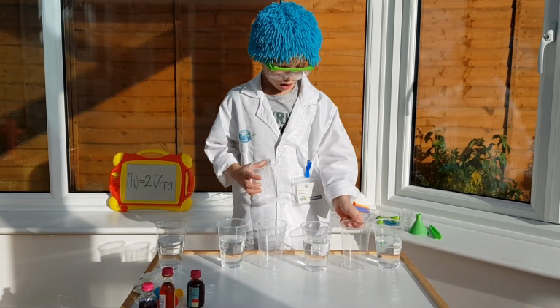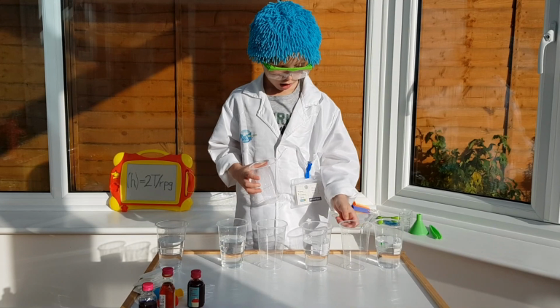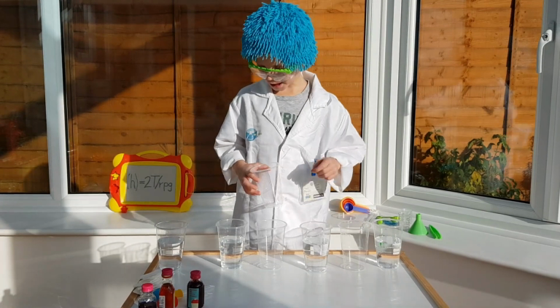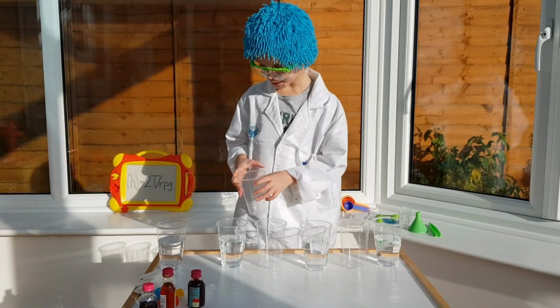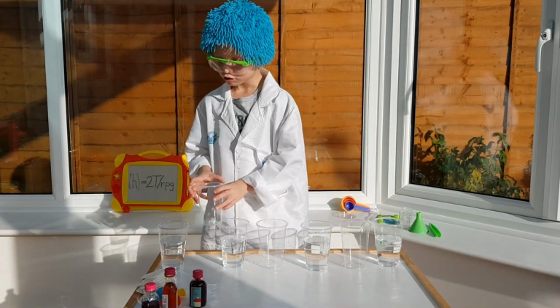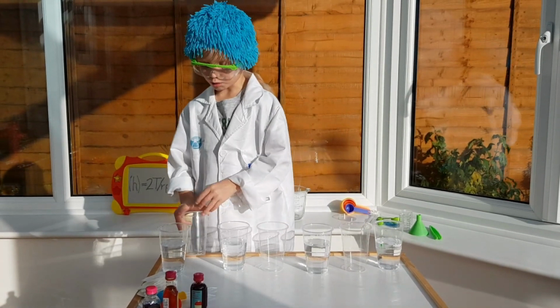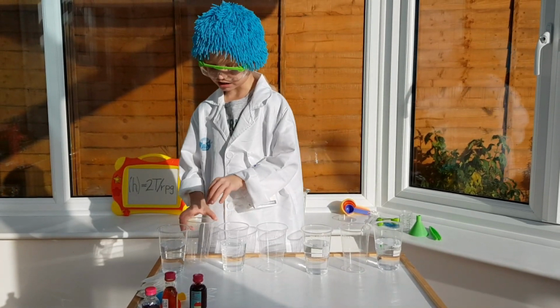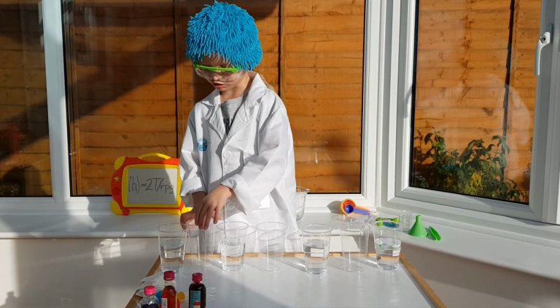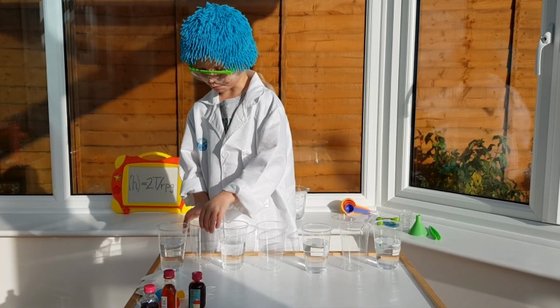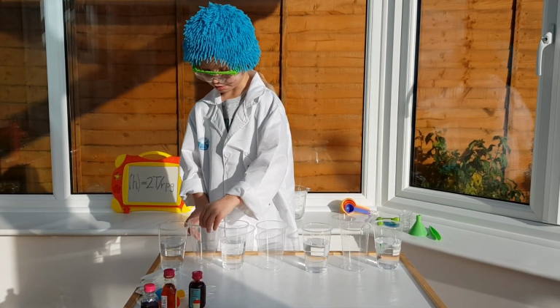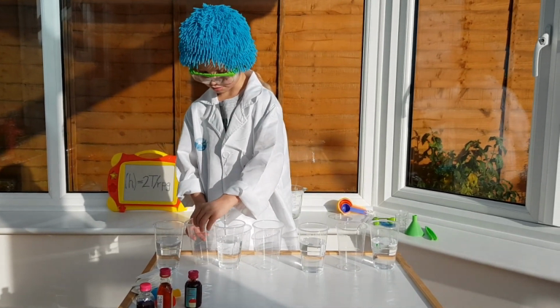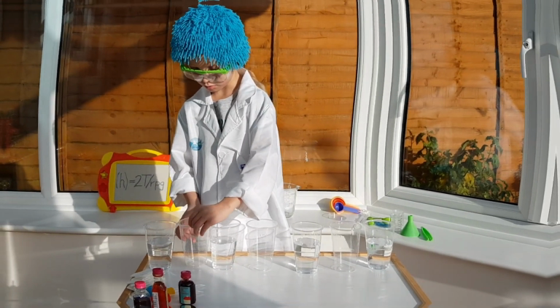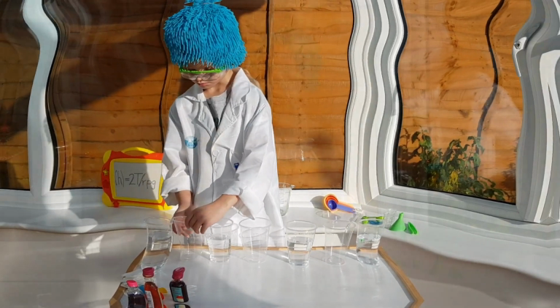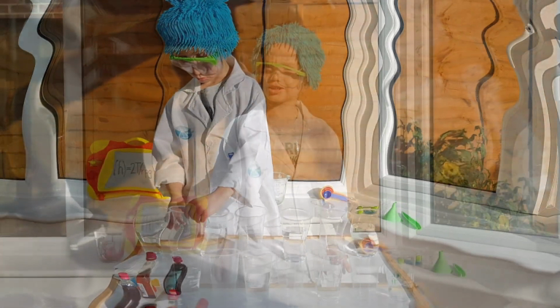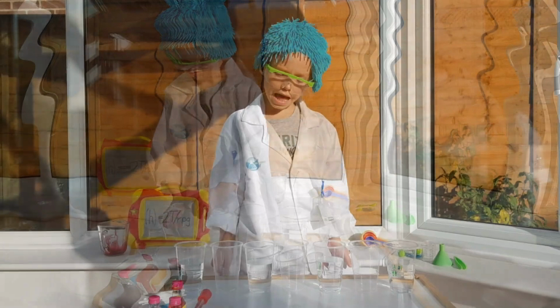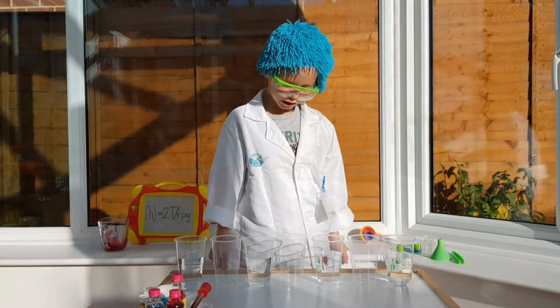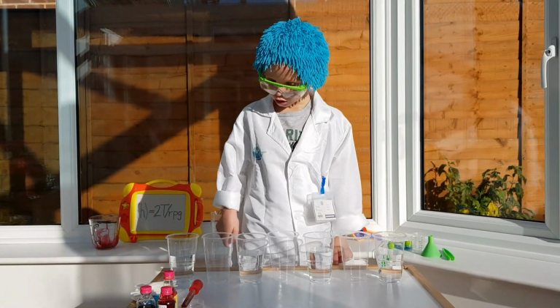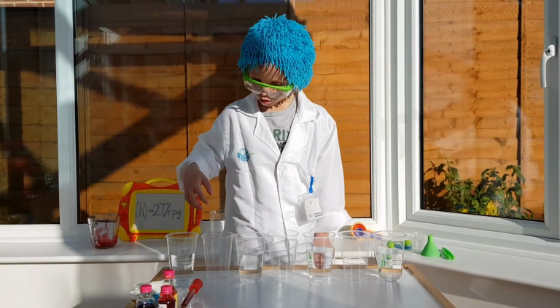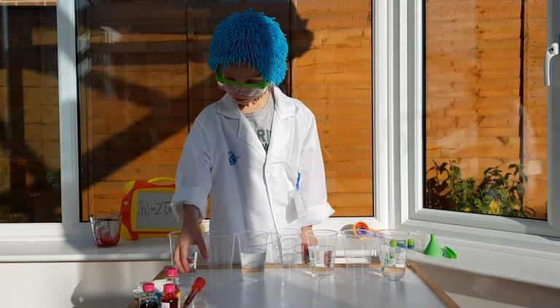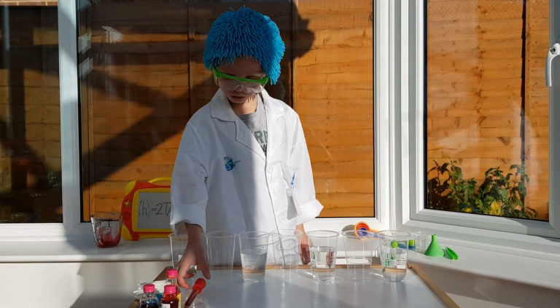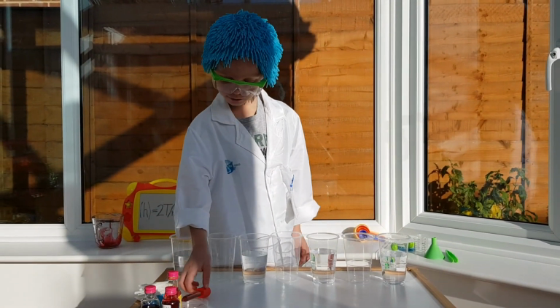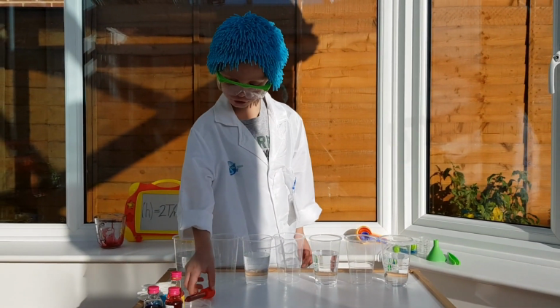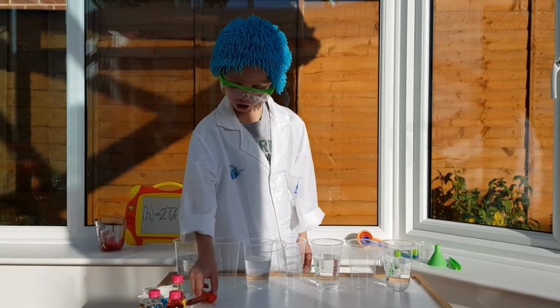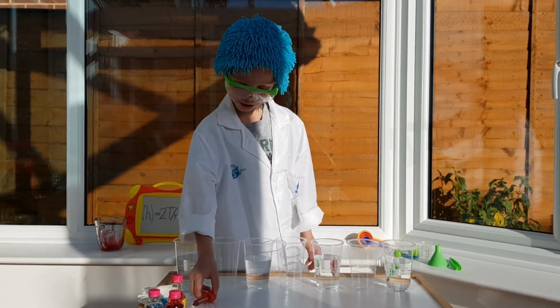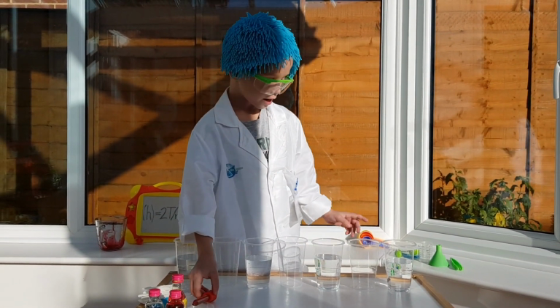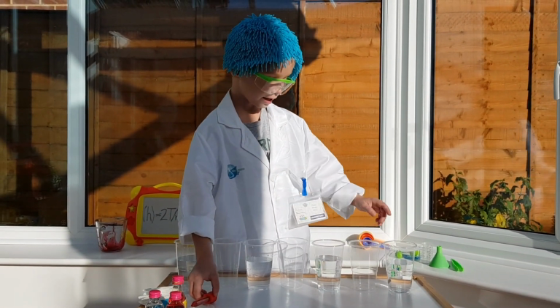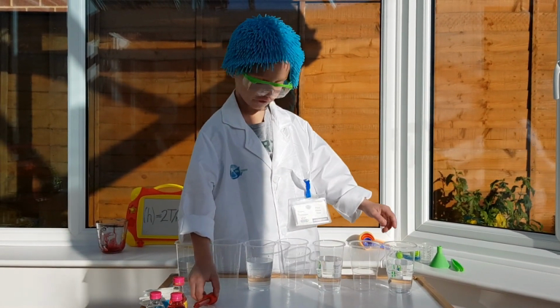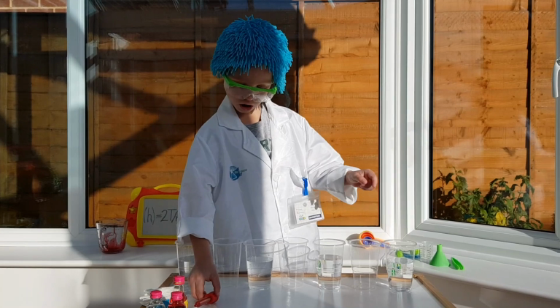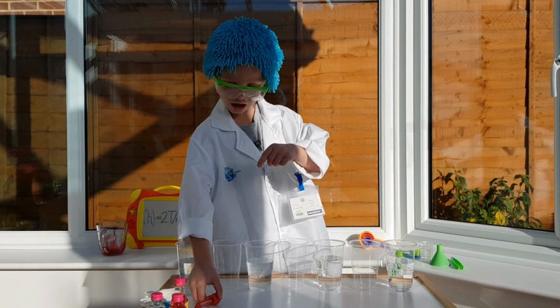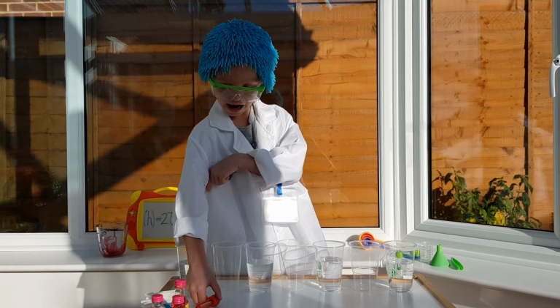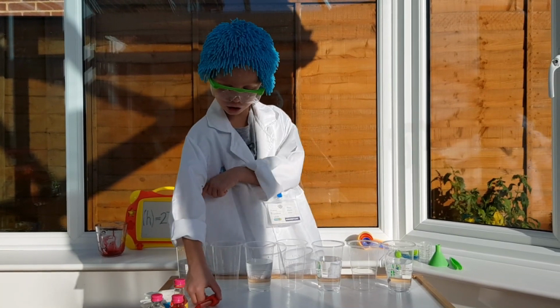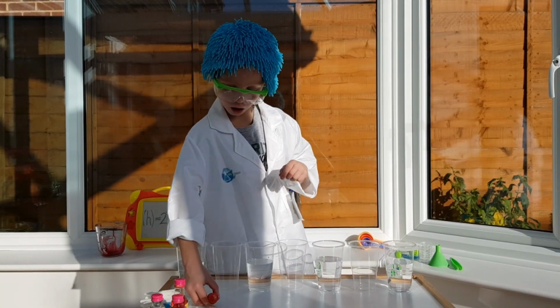Then some magic will happen! Next, you're going to put the red food coloring in the first and the last cups.